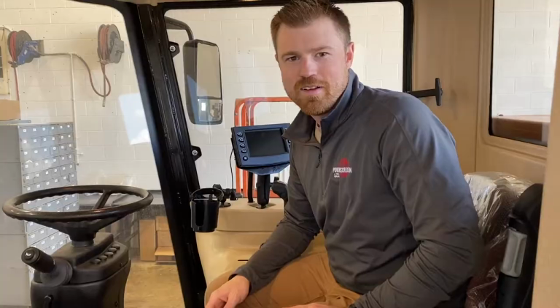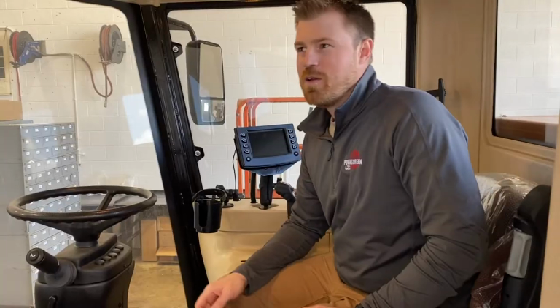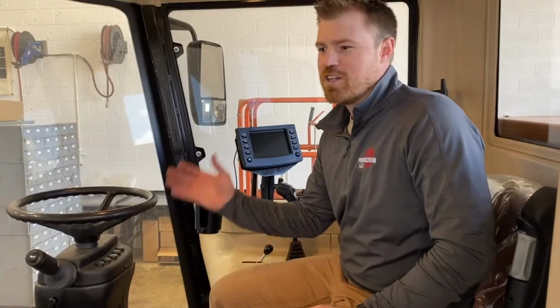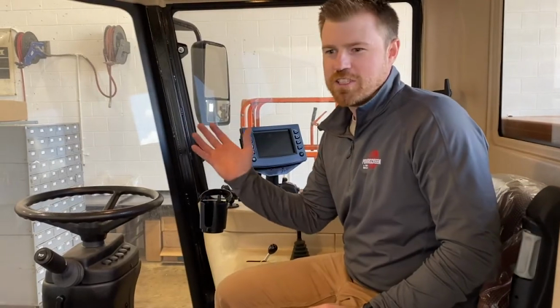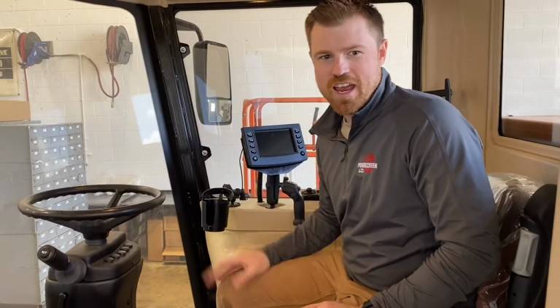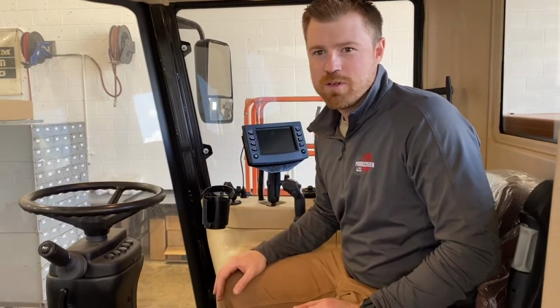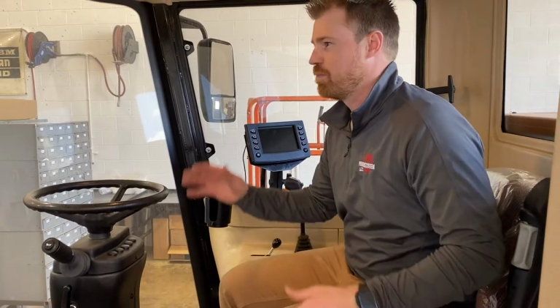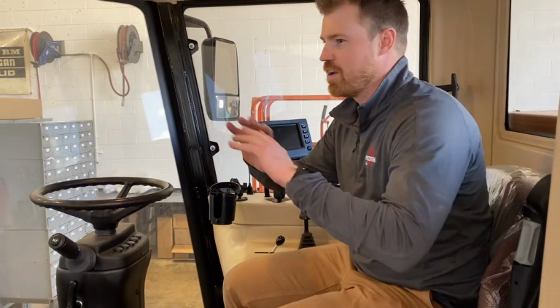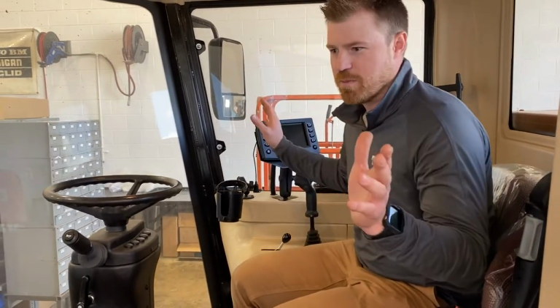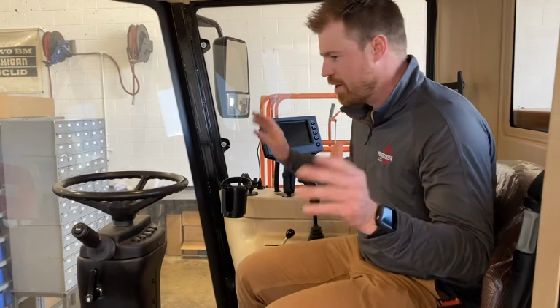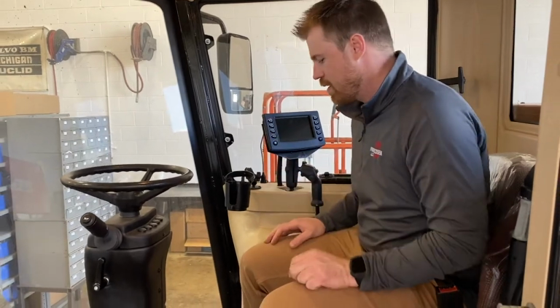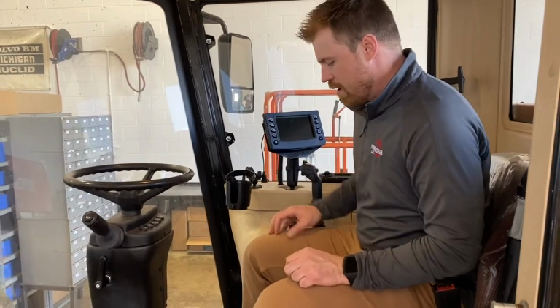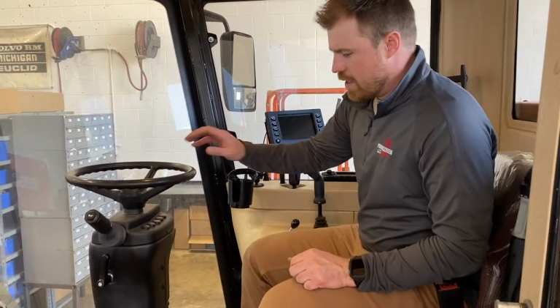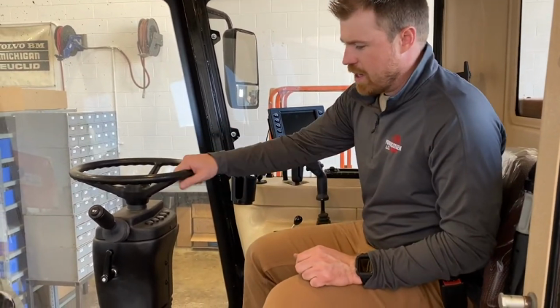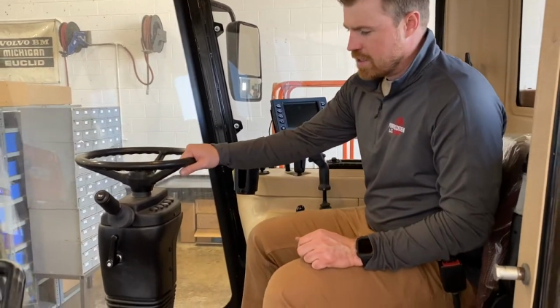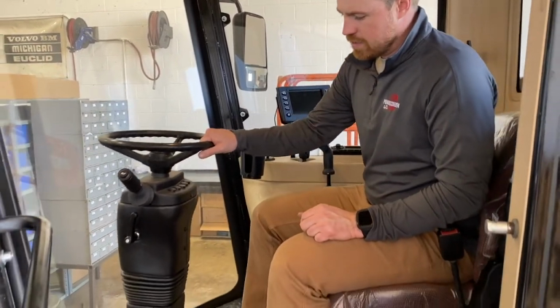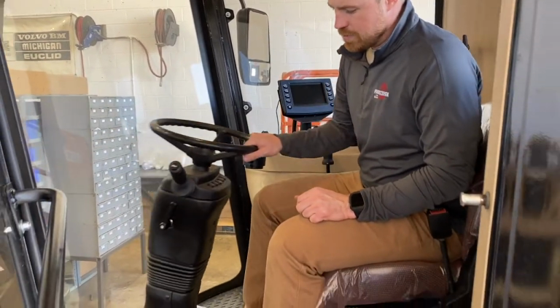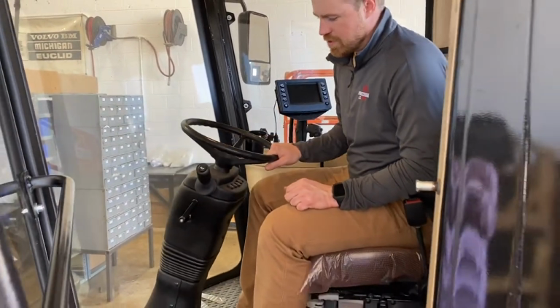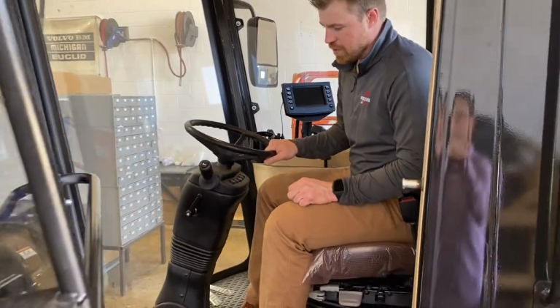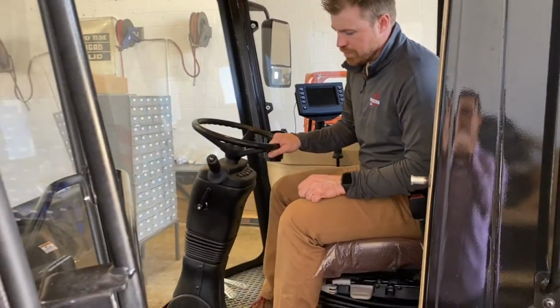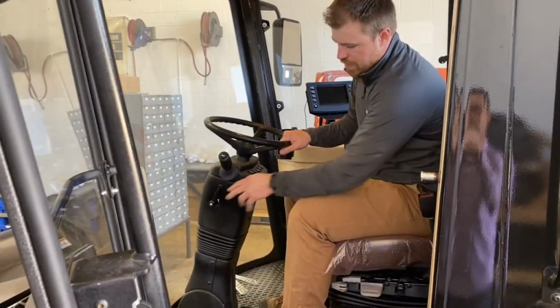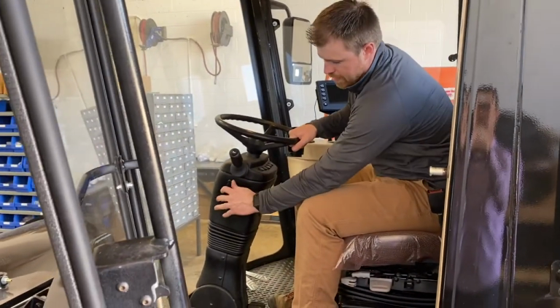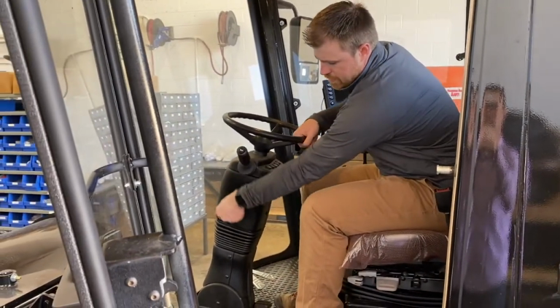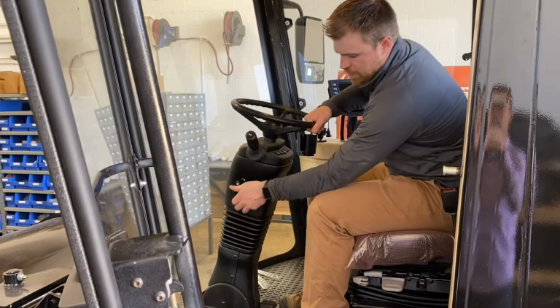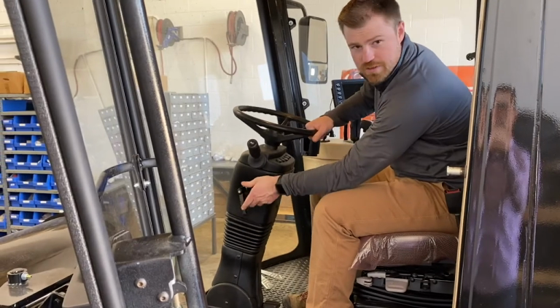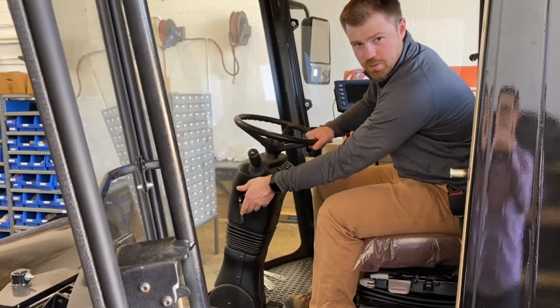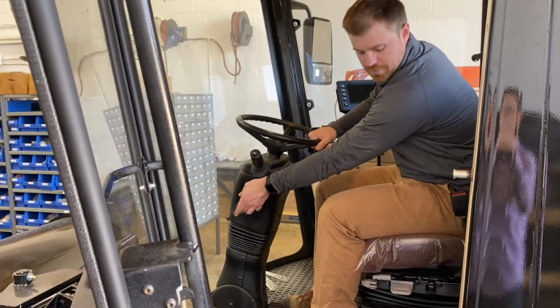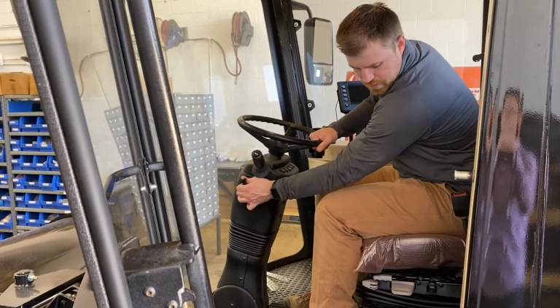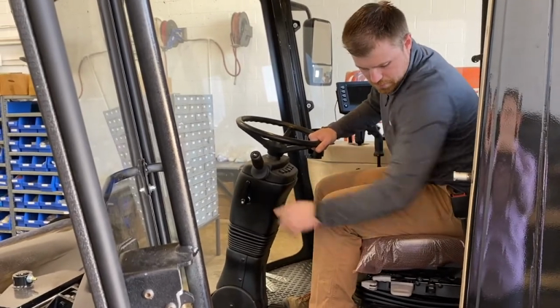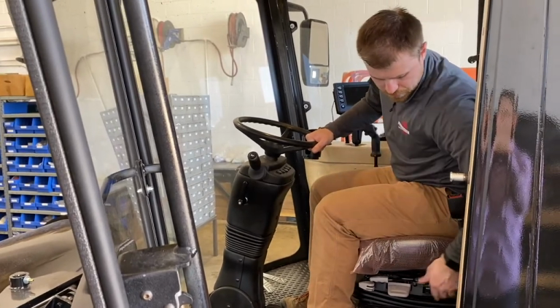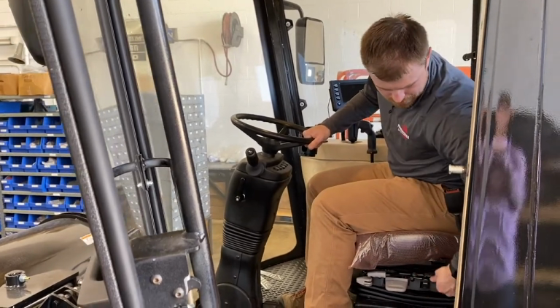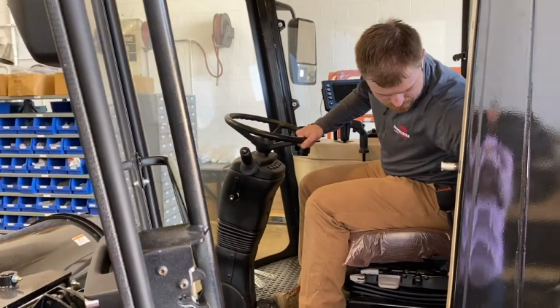Very spacious cab with plenty of visibility. They have a tilt steering wheel and telescopic steering wheel. Fully functioning air seat.